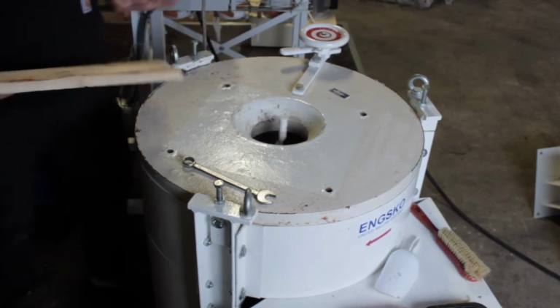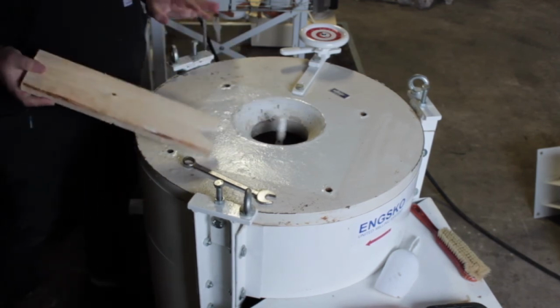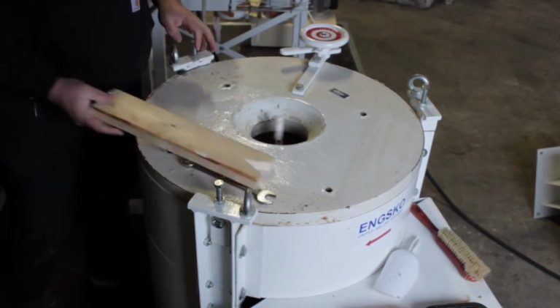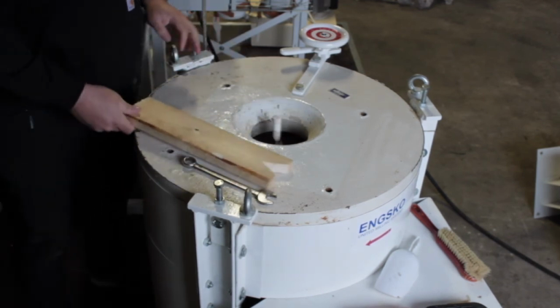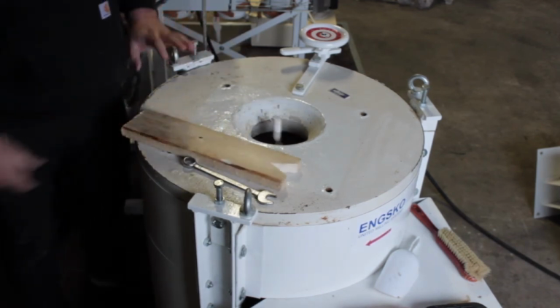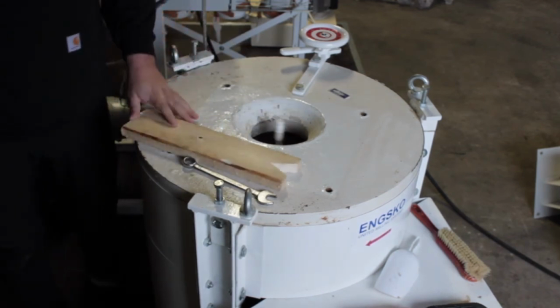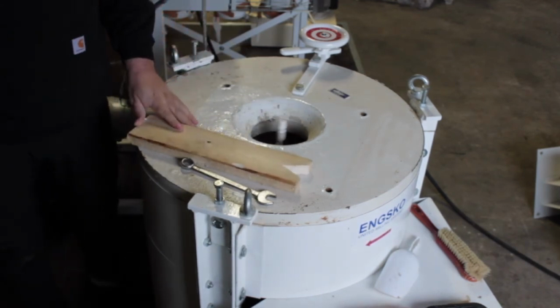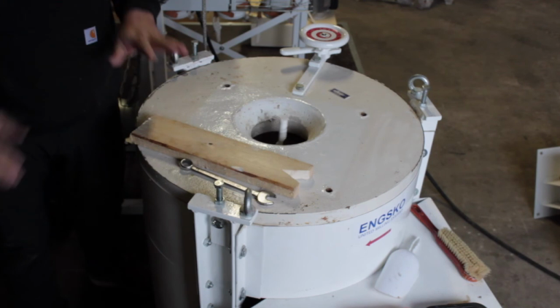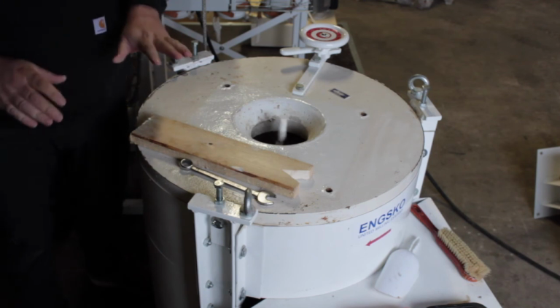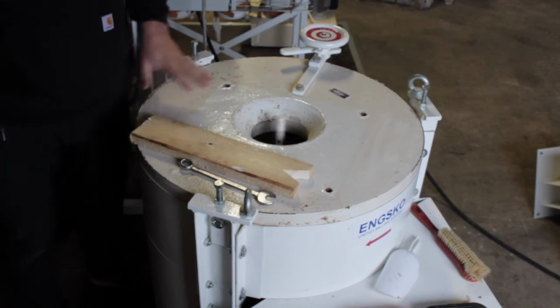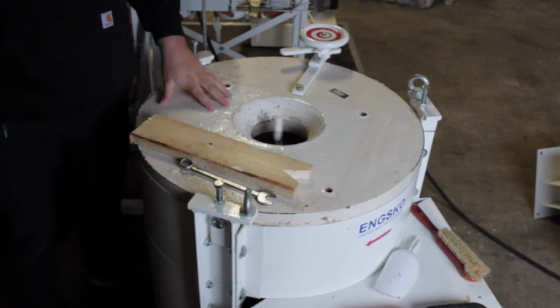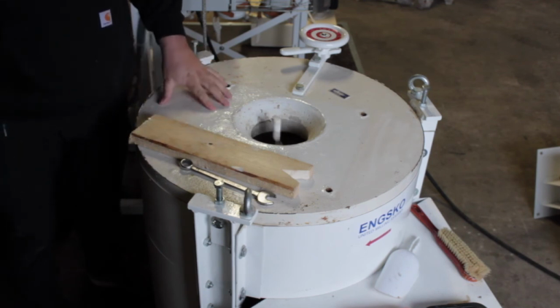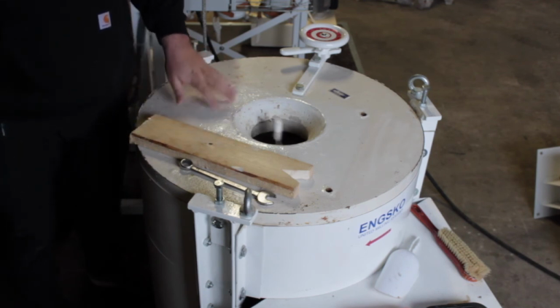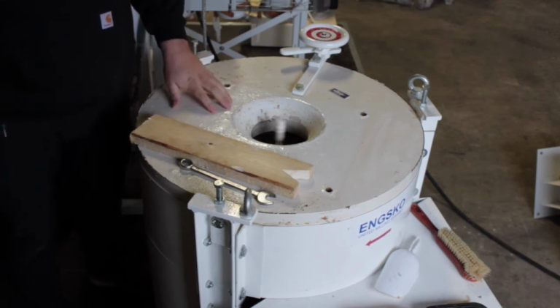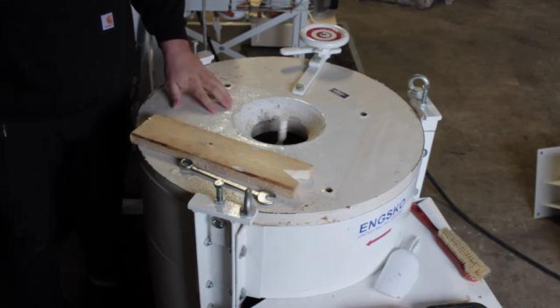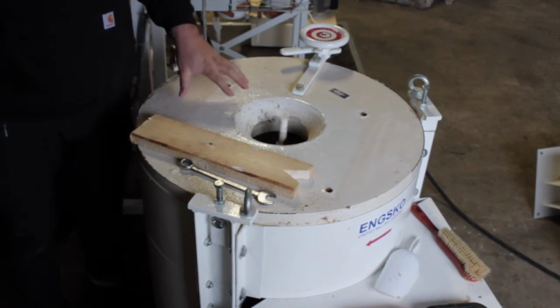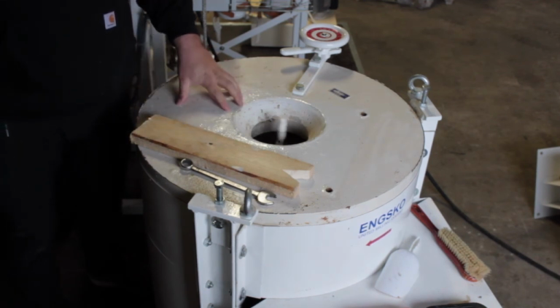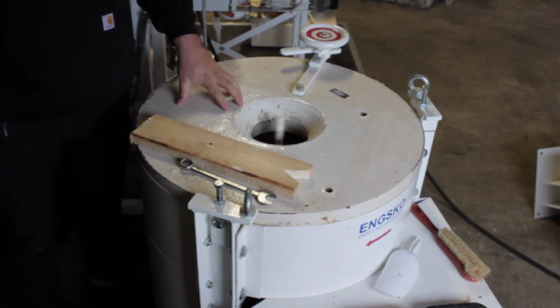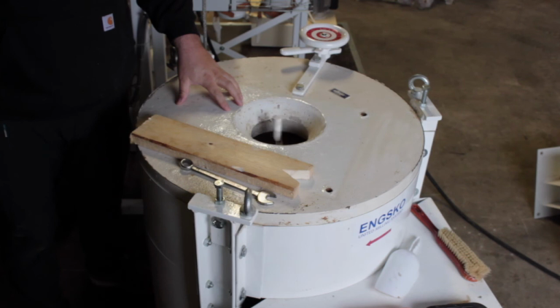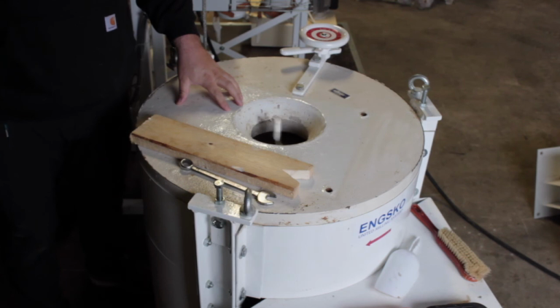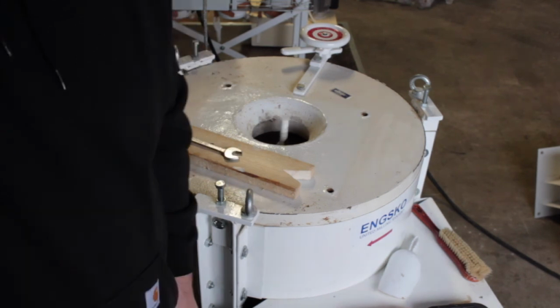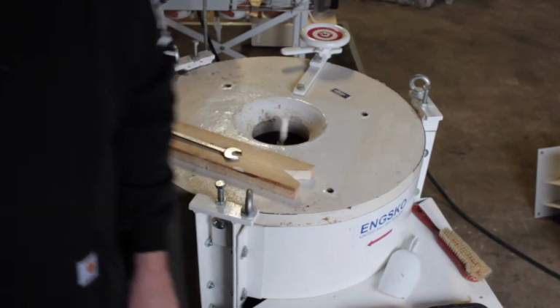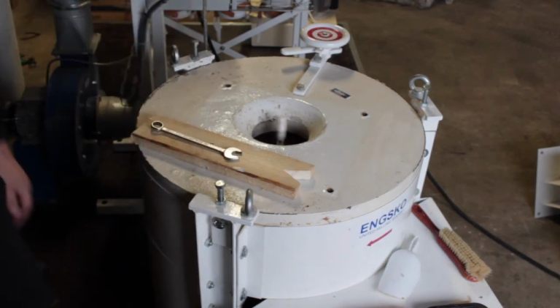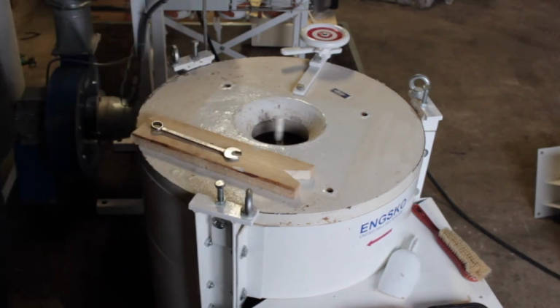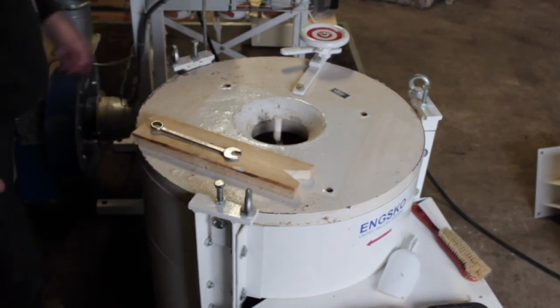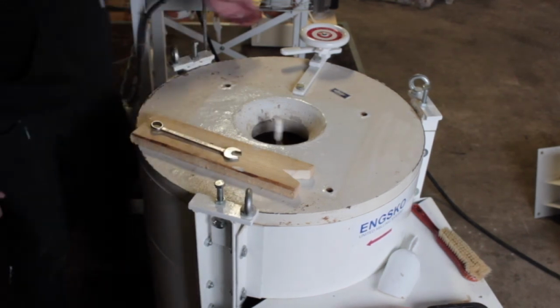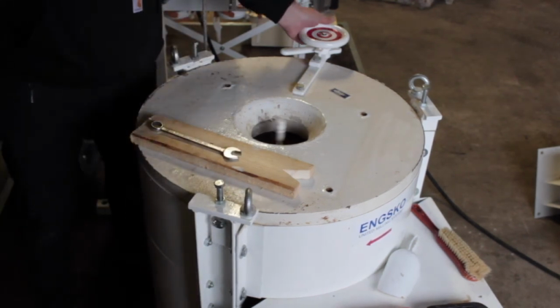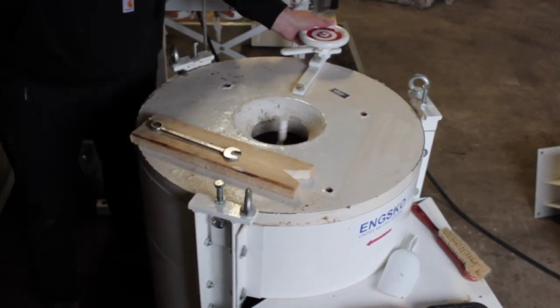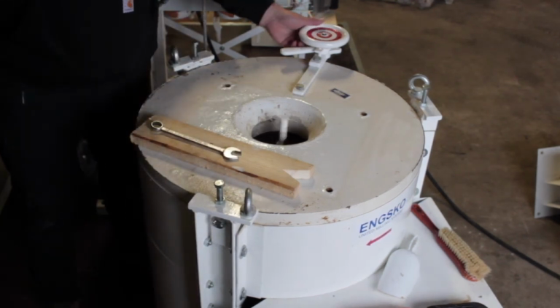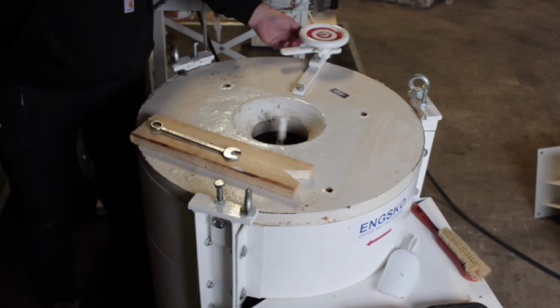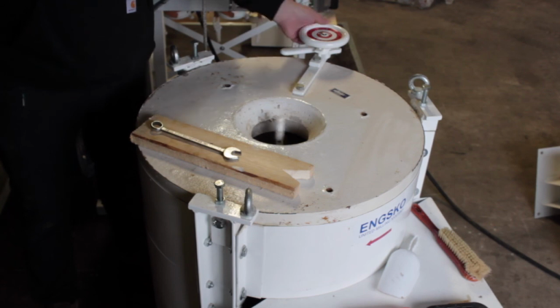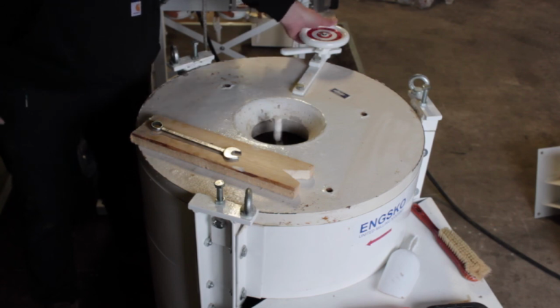Now it's pretty close. You will never get it 100% parallel — the rest will happen when the stones are worn in, and you get the product in which will even out. As you can hear now when I push the stones together, the sound is very even.